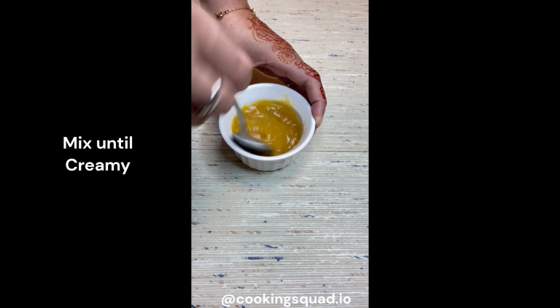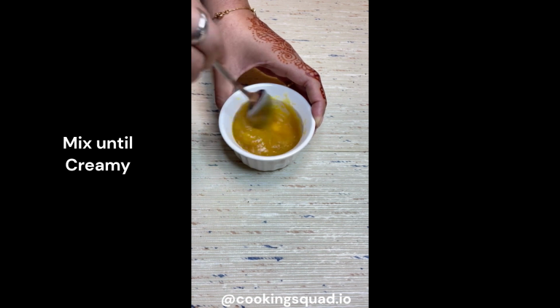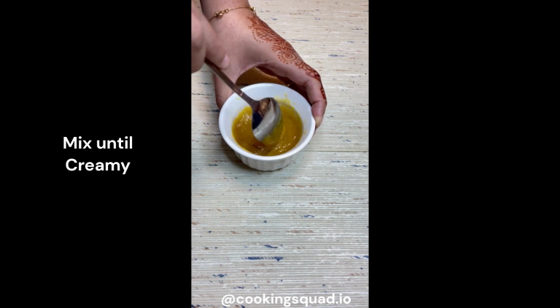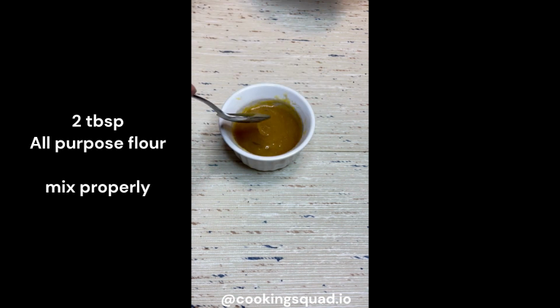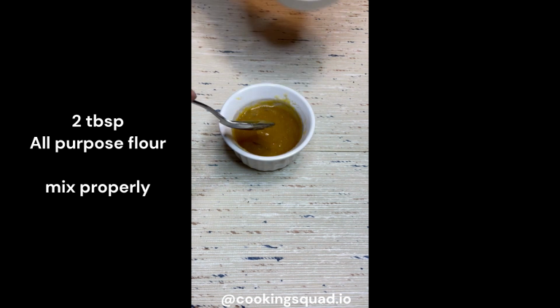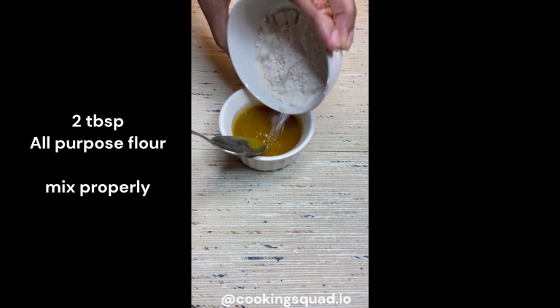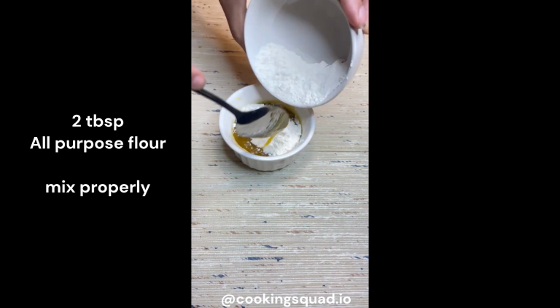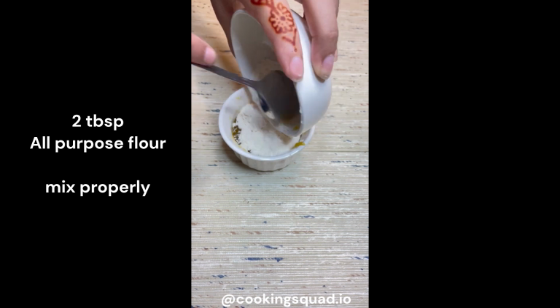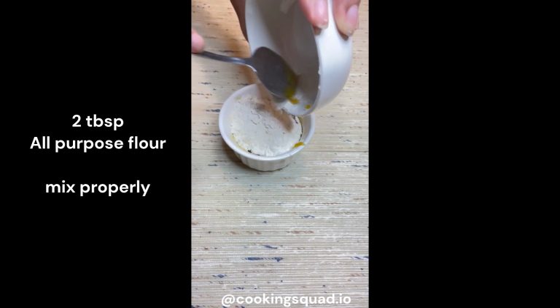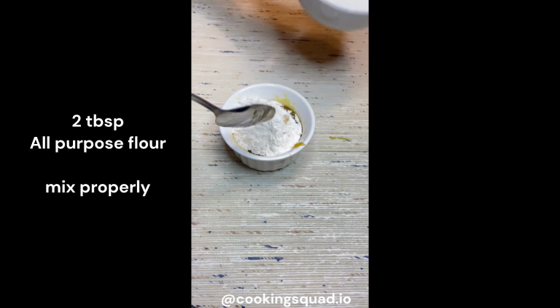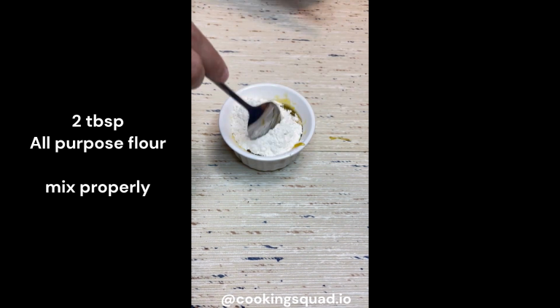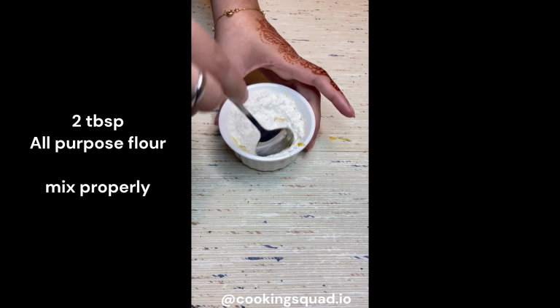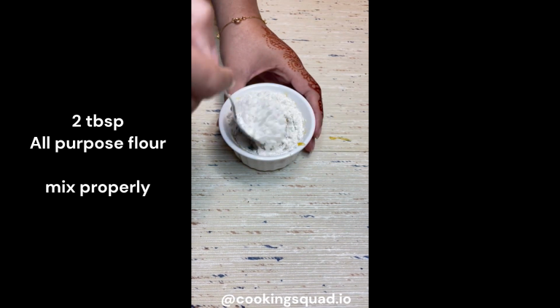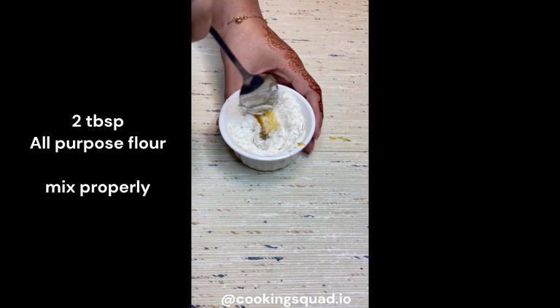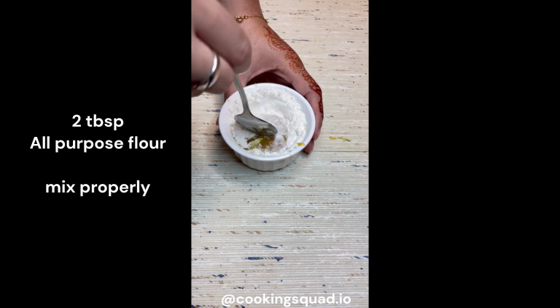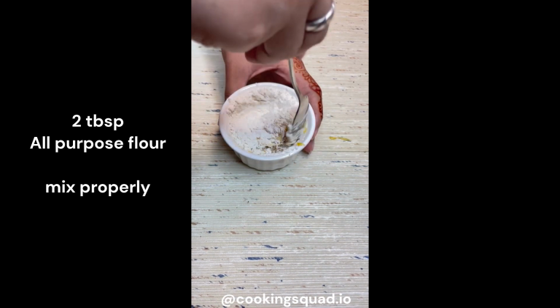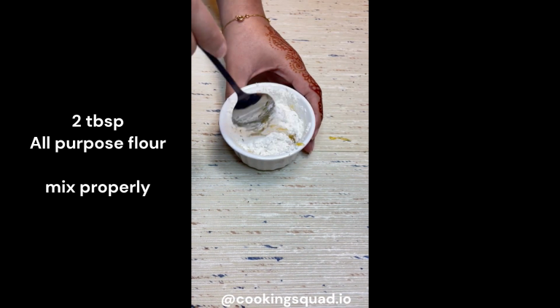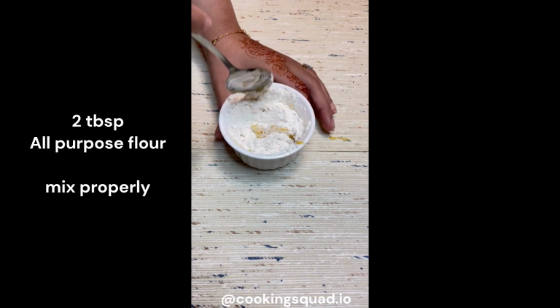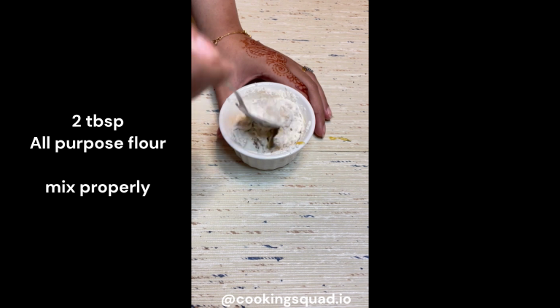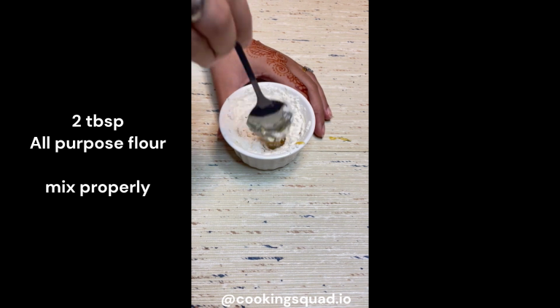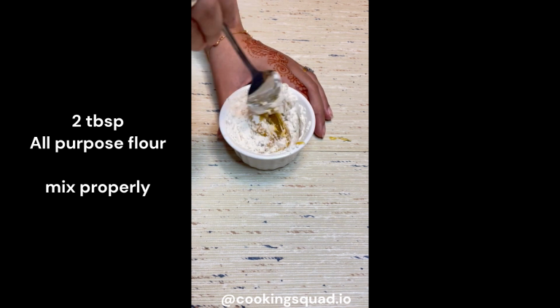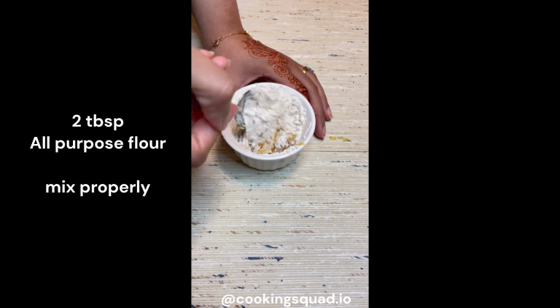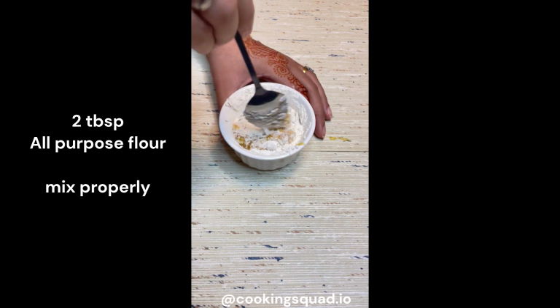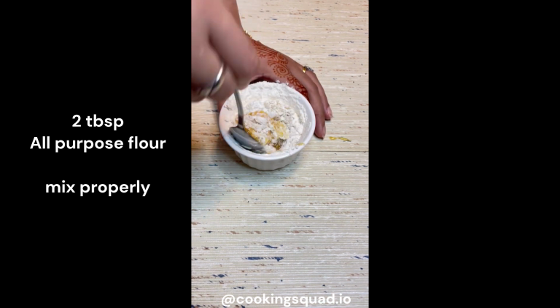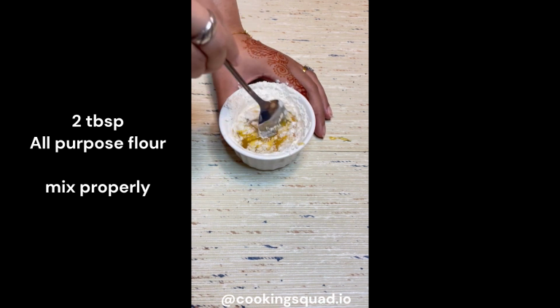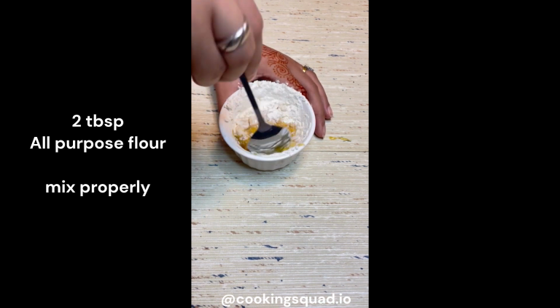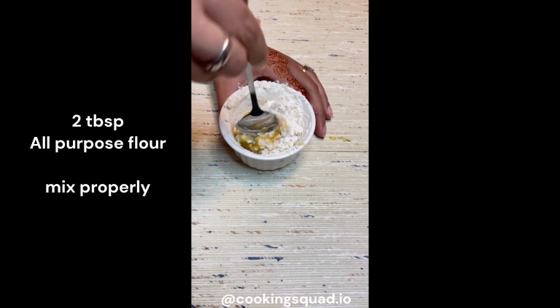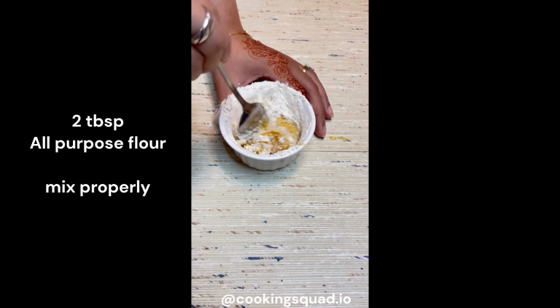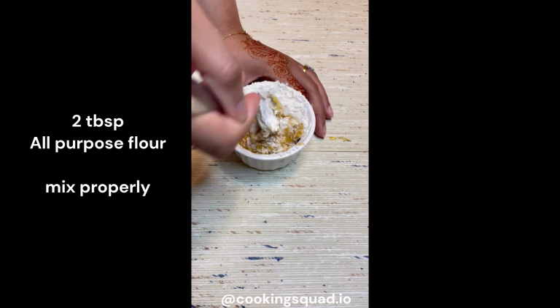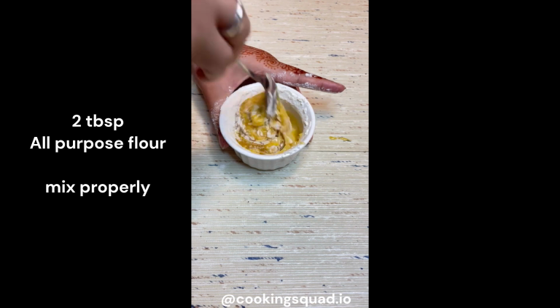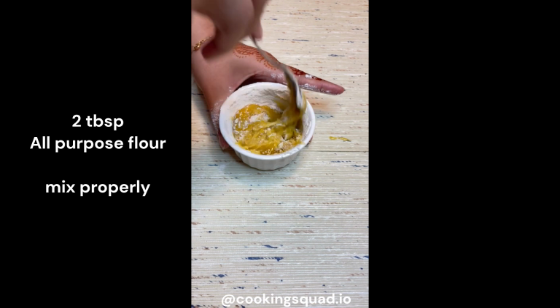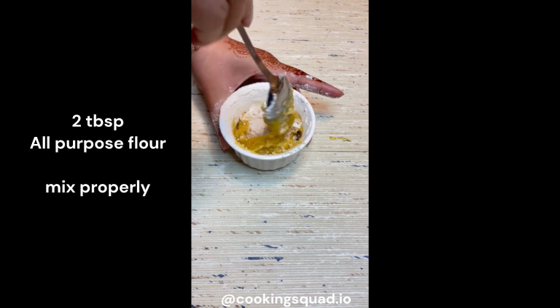Then we will add two tablespoons of all-purpose flour. You can see the ramekin is already full, but once you start mixing it will decrease in size, so just be patient and mix properly until all the flour is well combined.